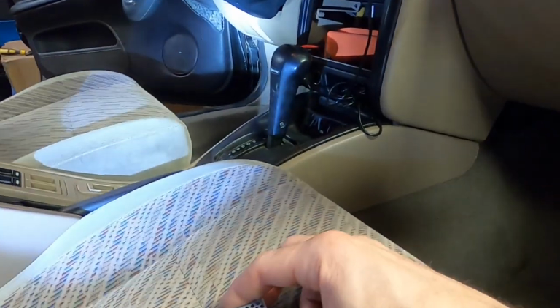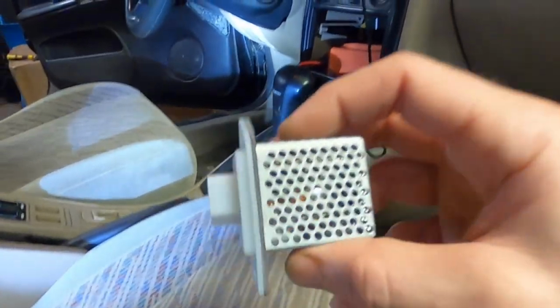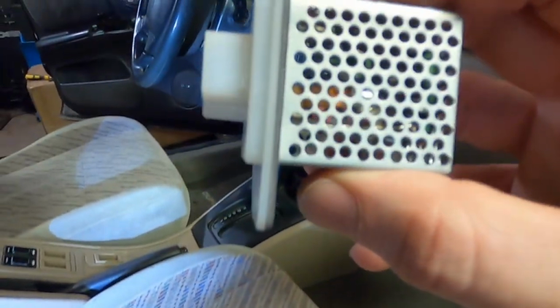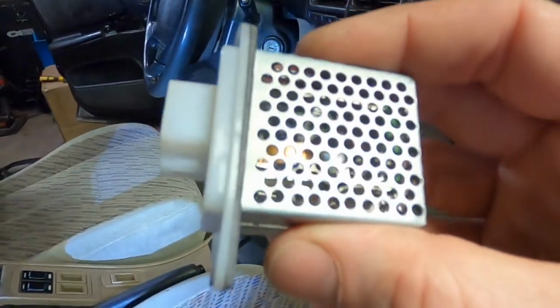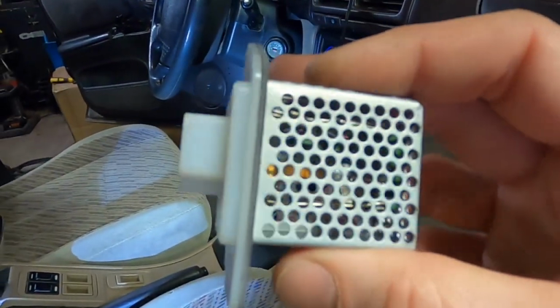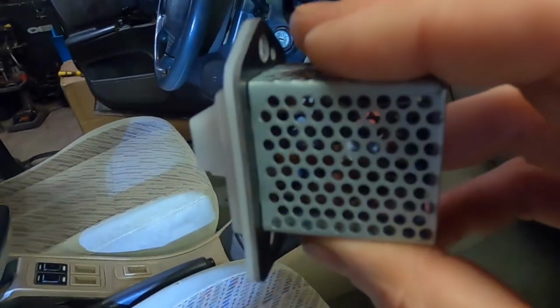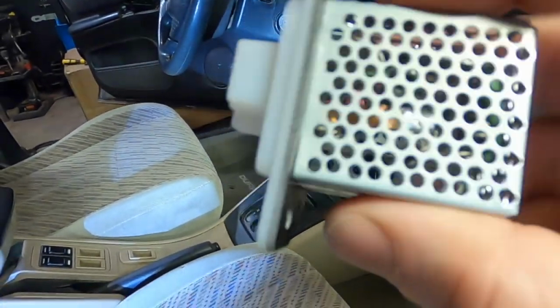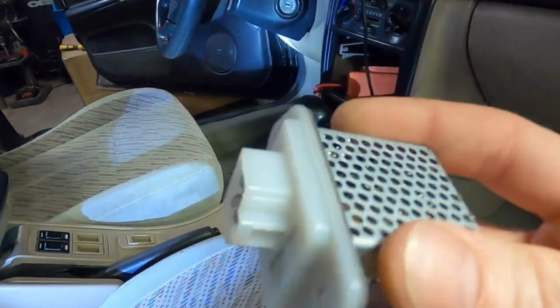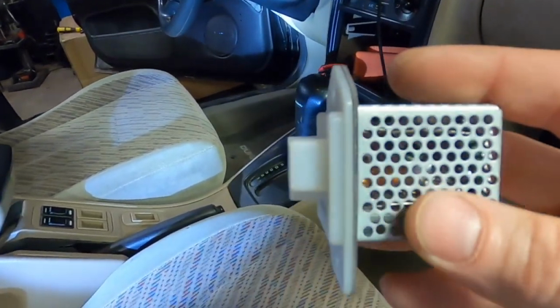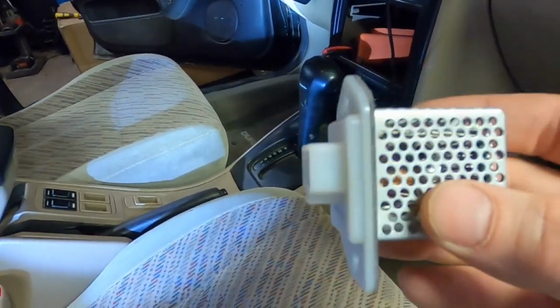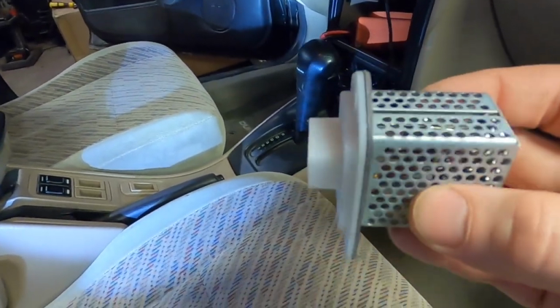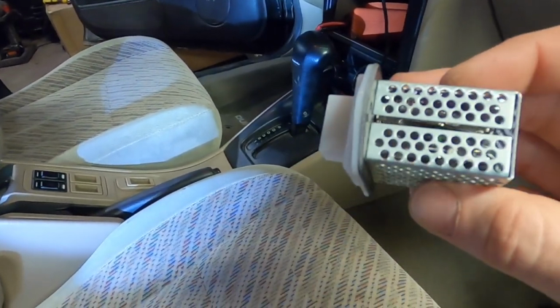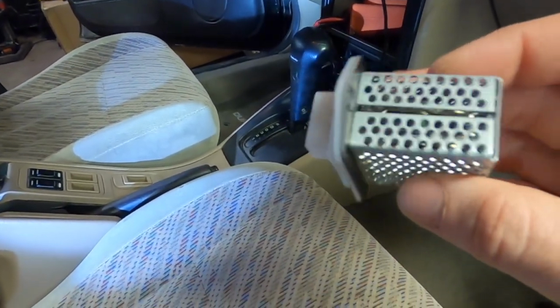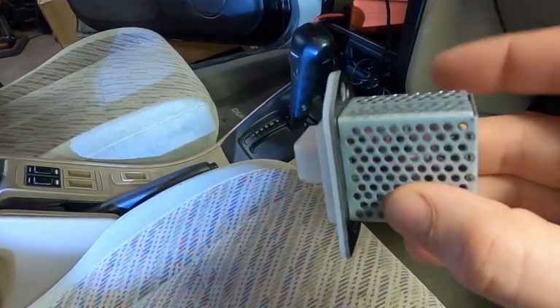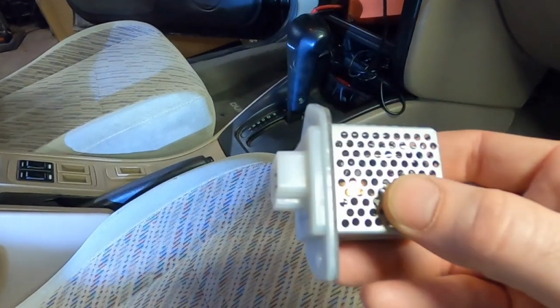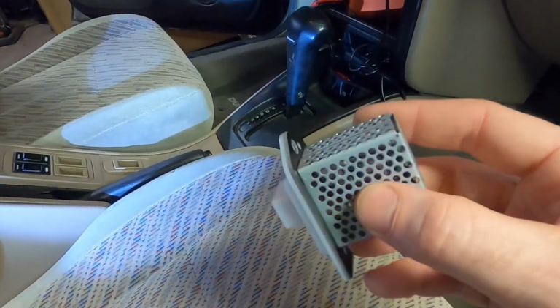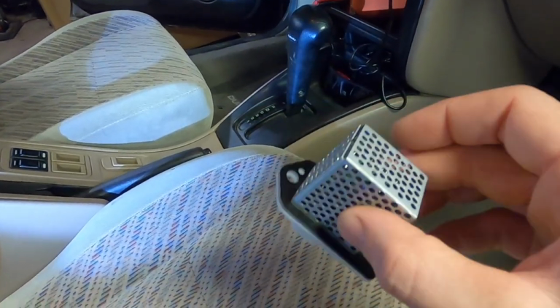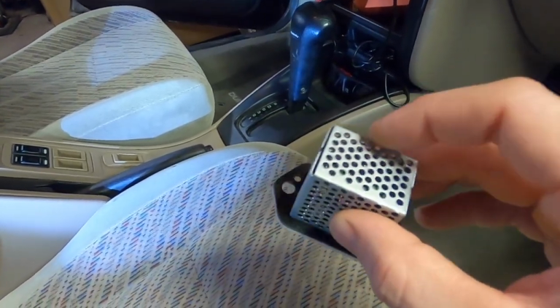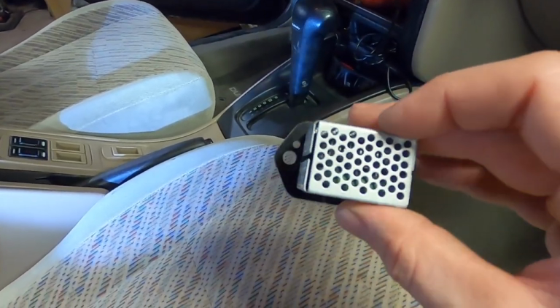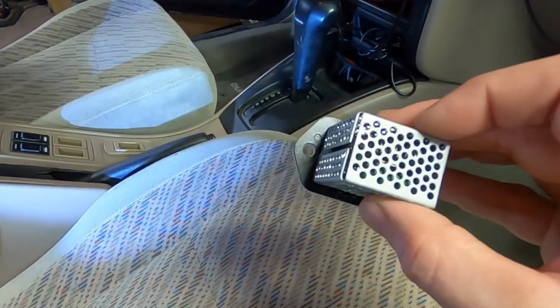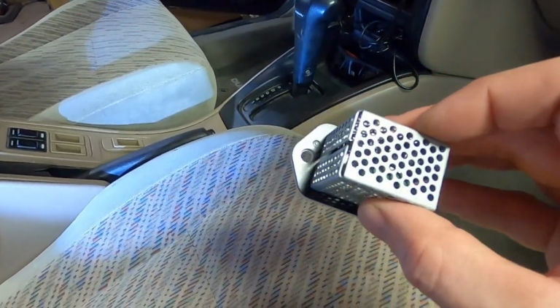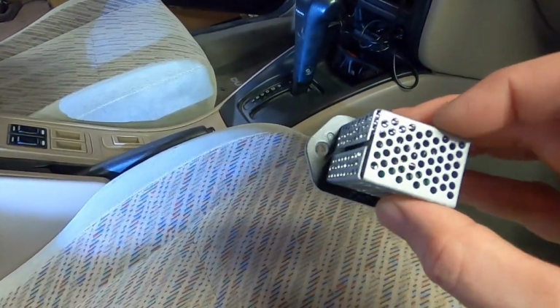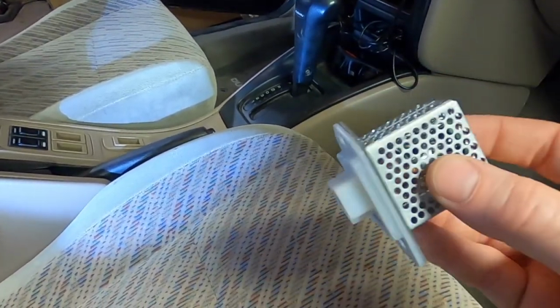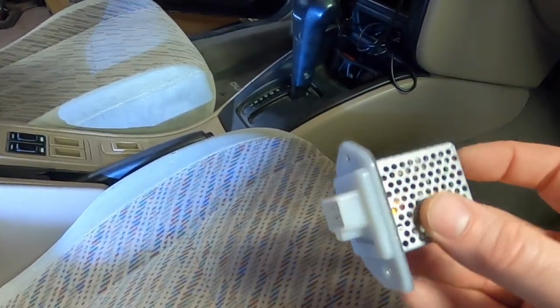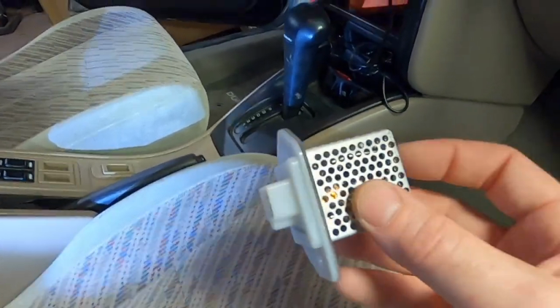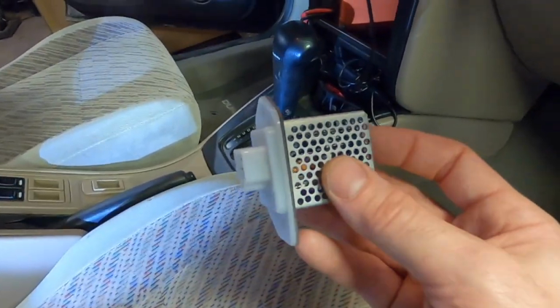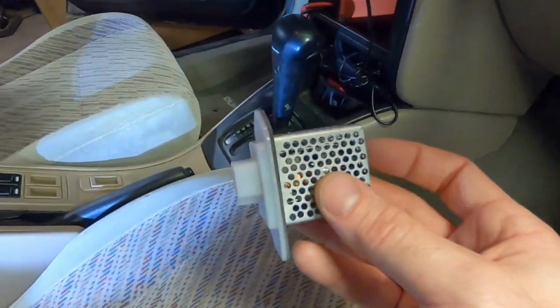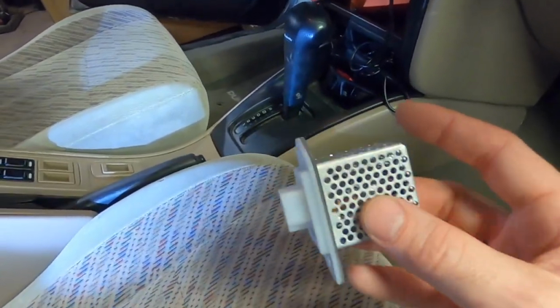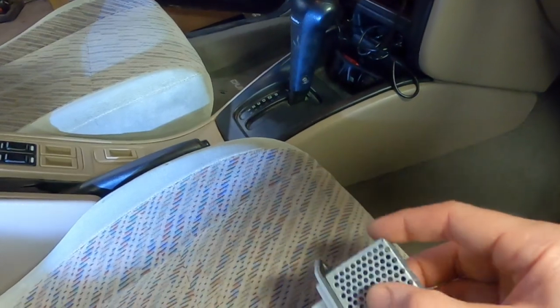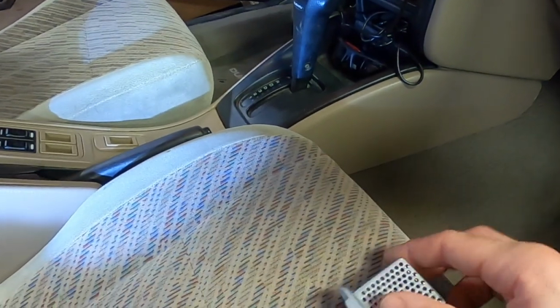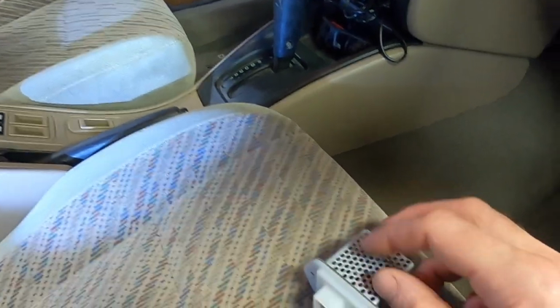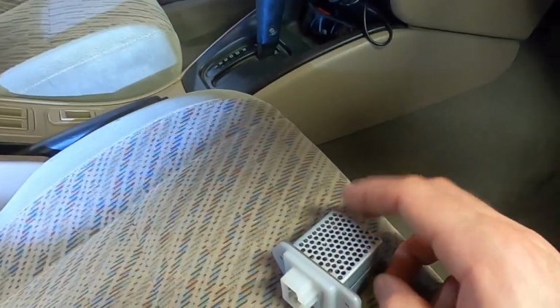It basically has these little coils in there — little heat coils that bleed off the extra power so that the motor can run slower. That's why this is up in the duct, because it has to be cooled.